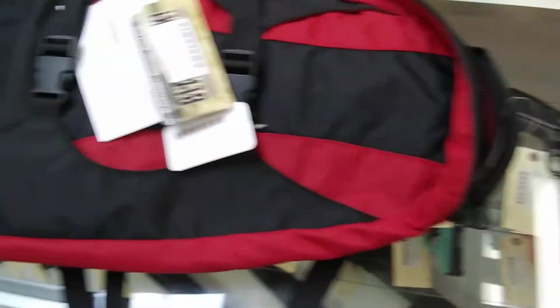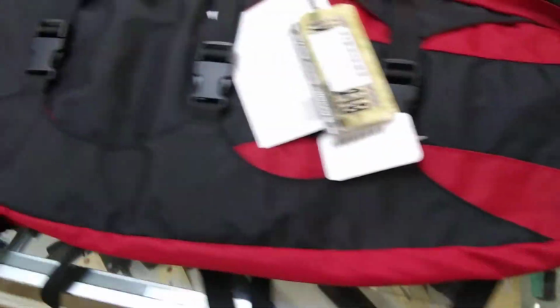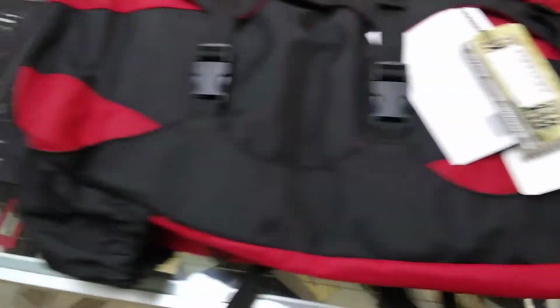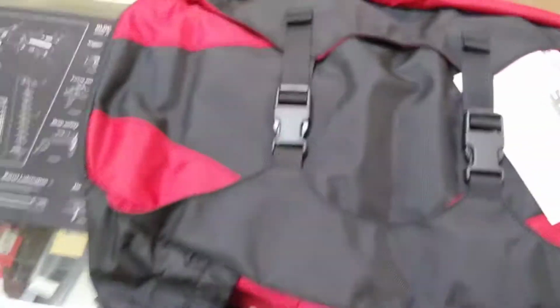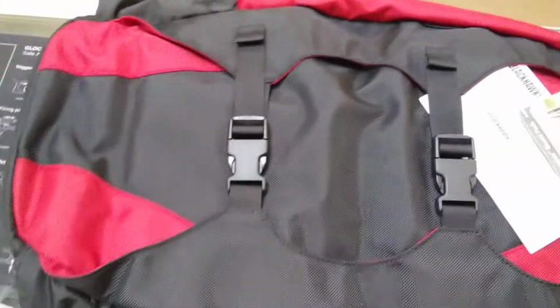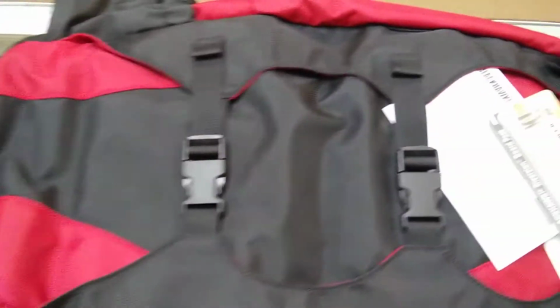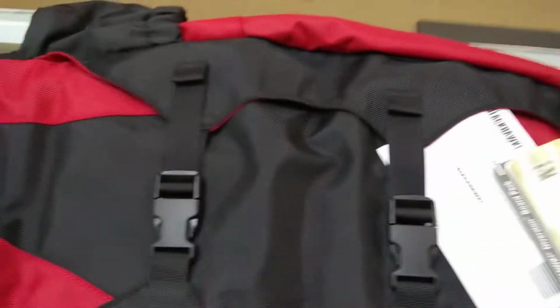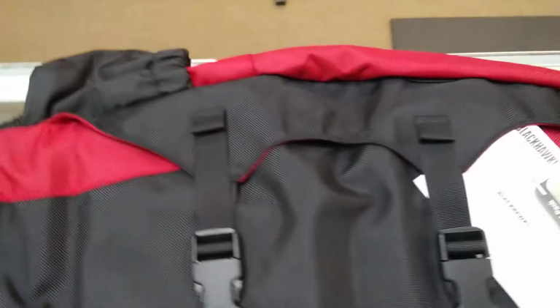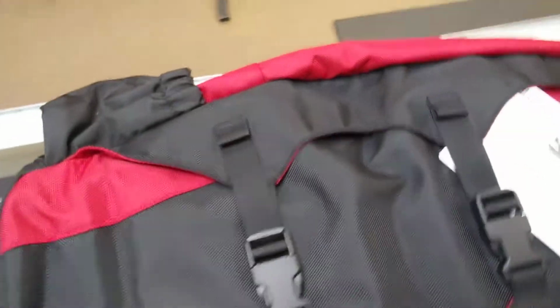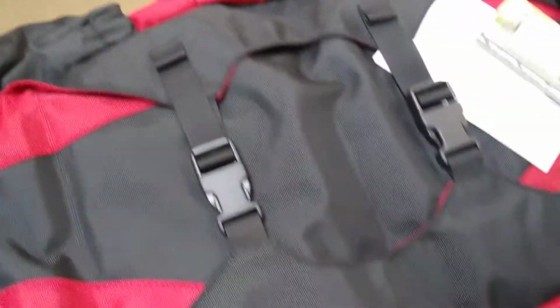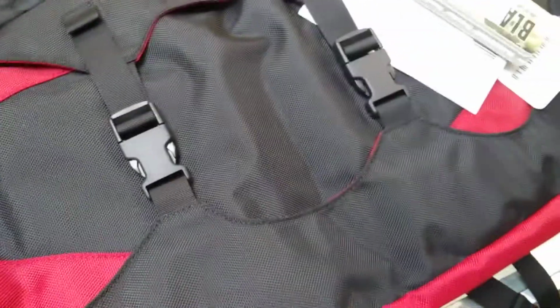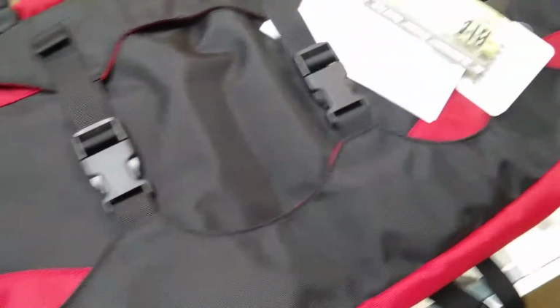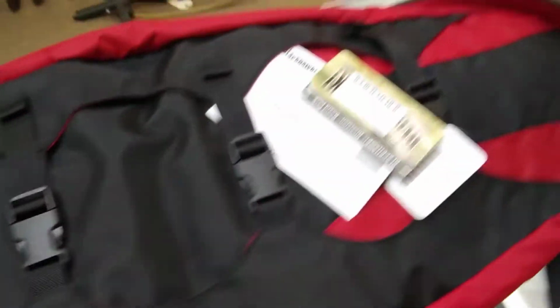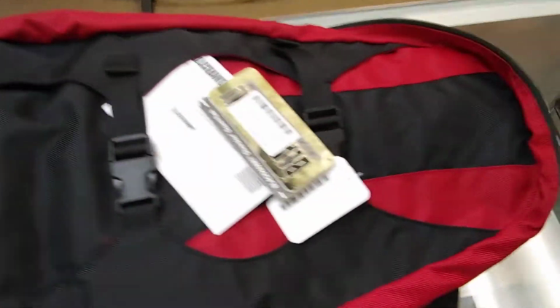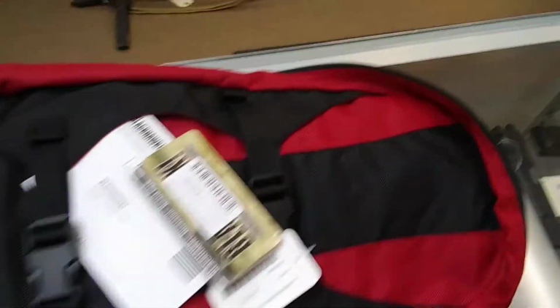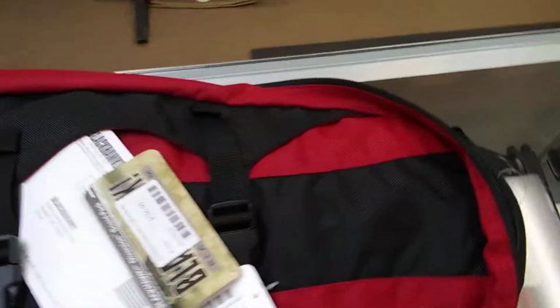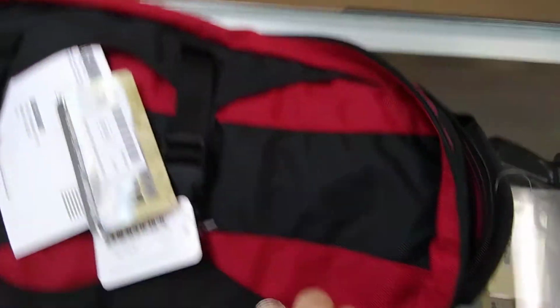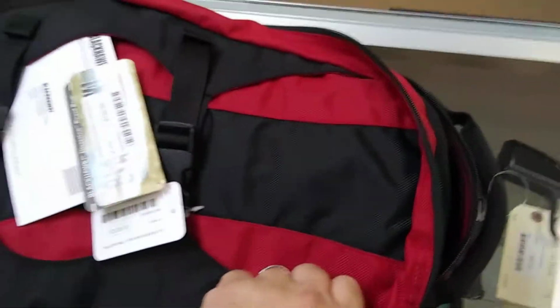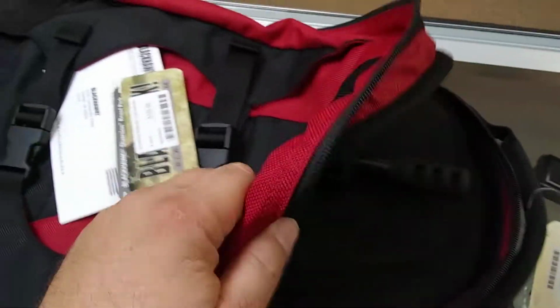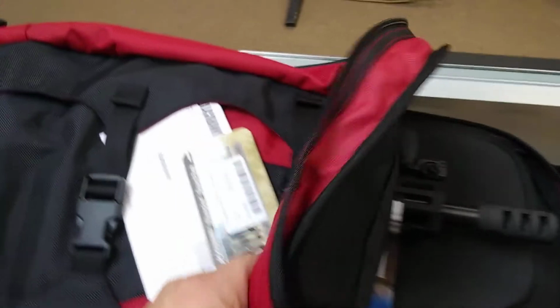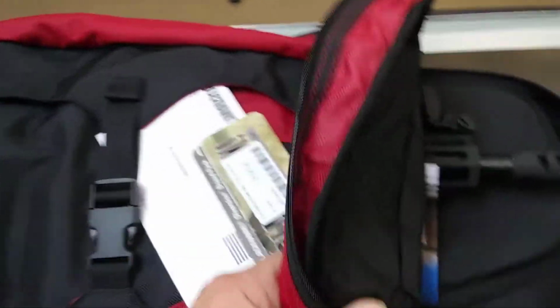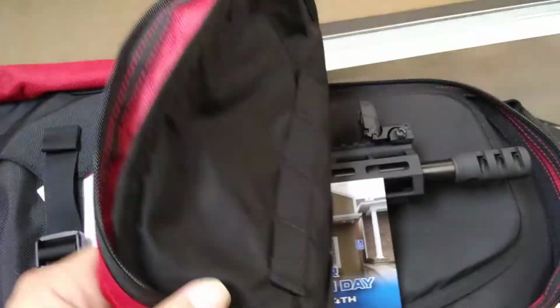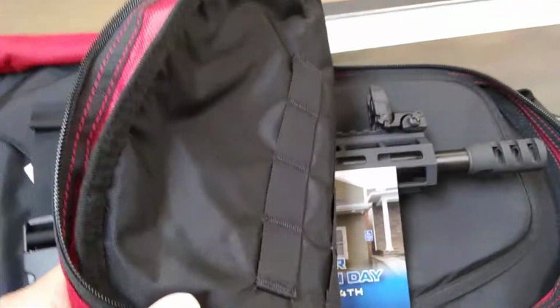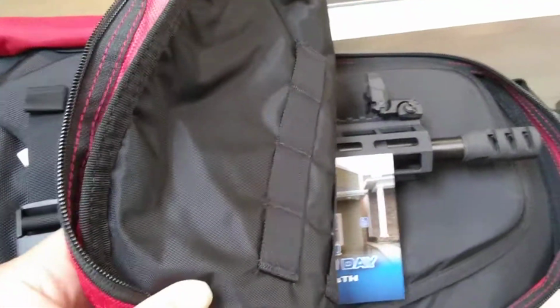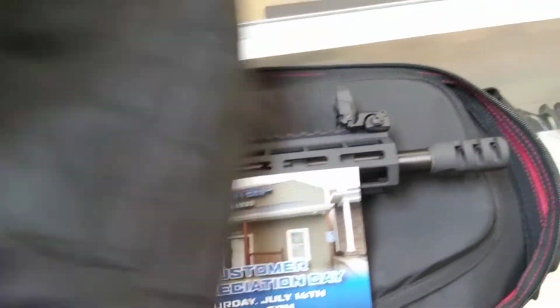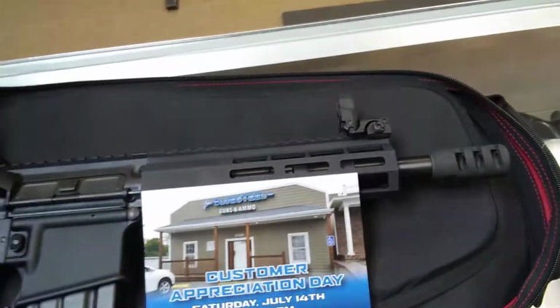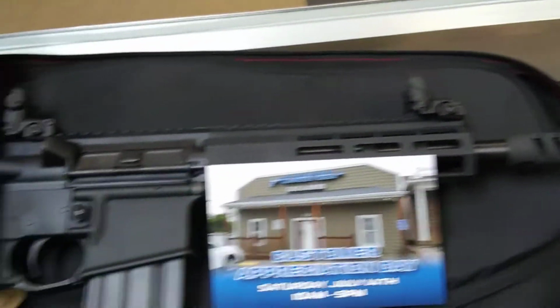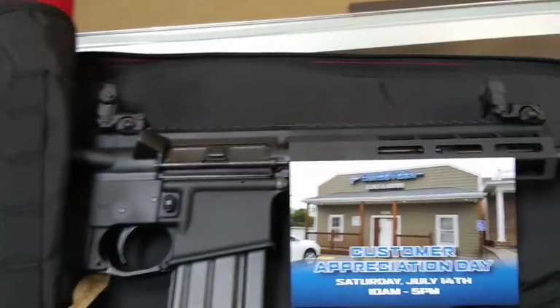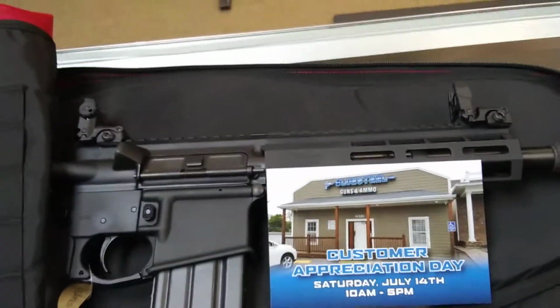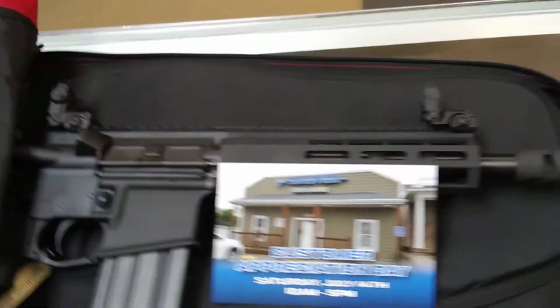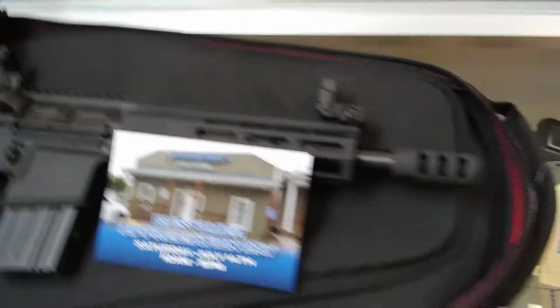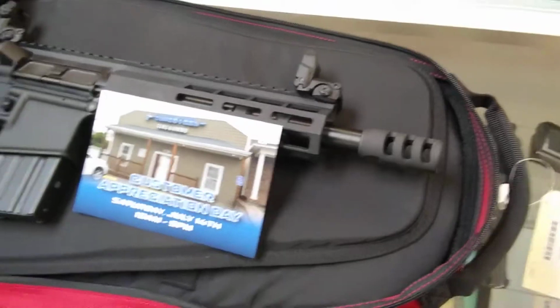Check this out. This is from Blackhawk. Quality made, and the nice thing about this is that you can carry your firearms without advertising to the world what you have.